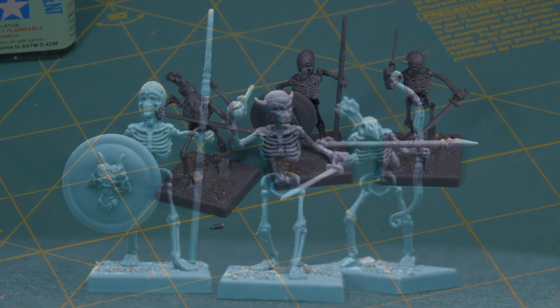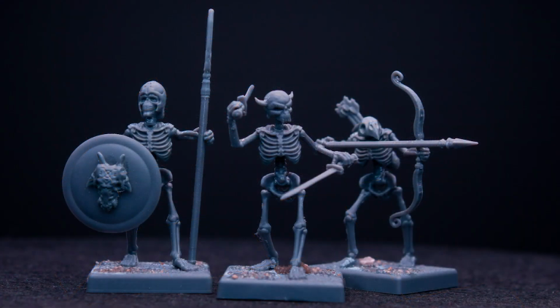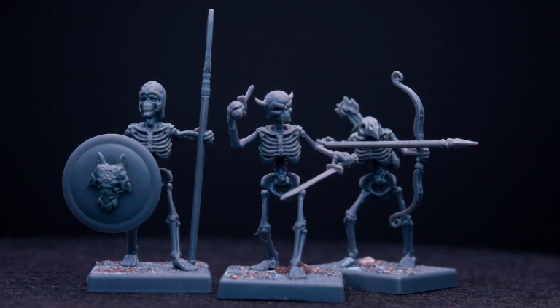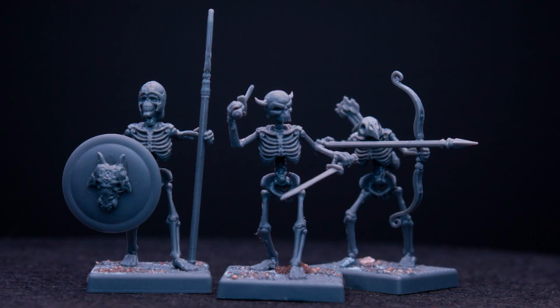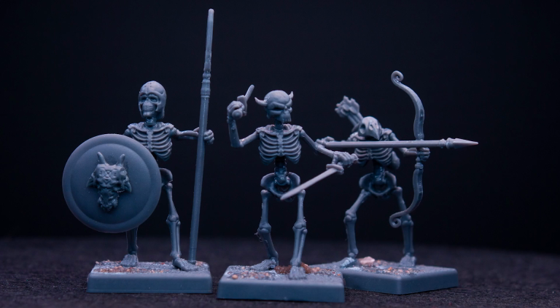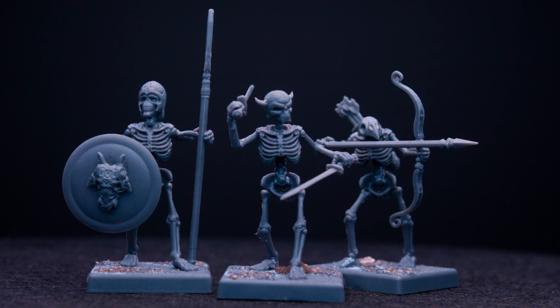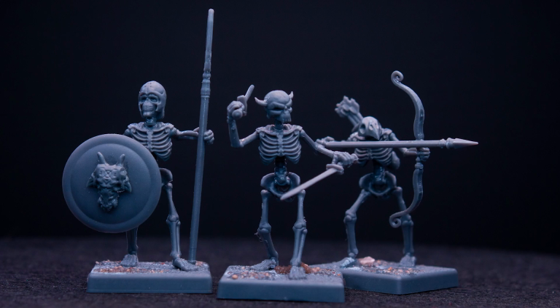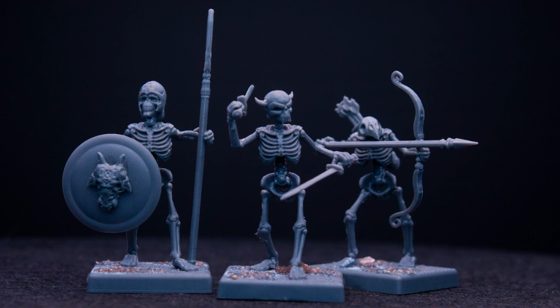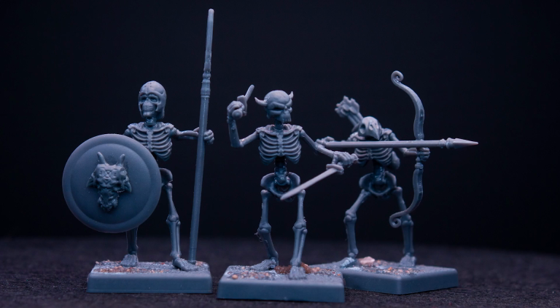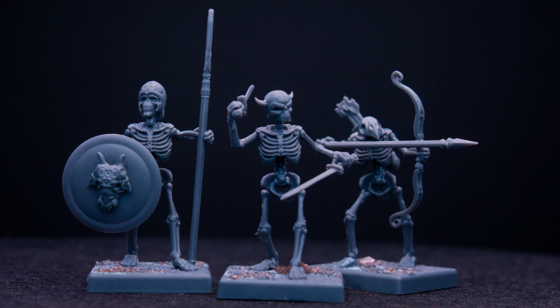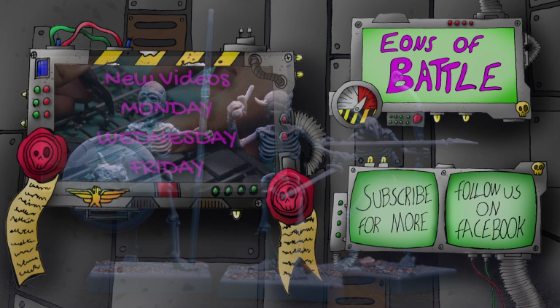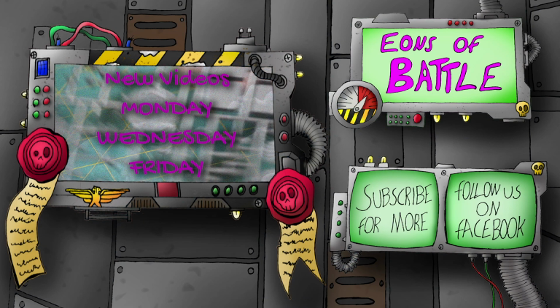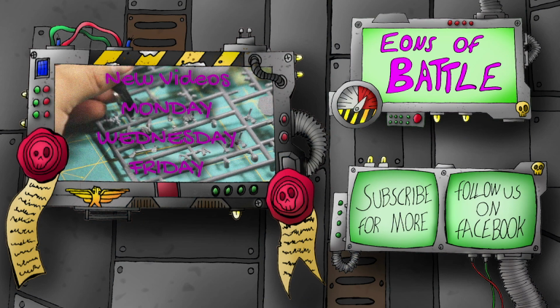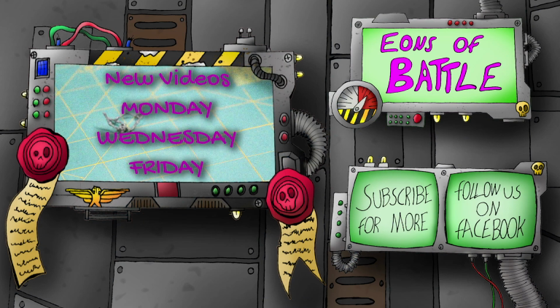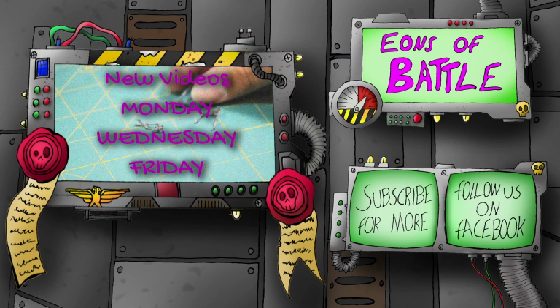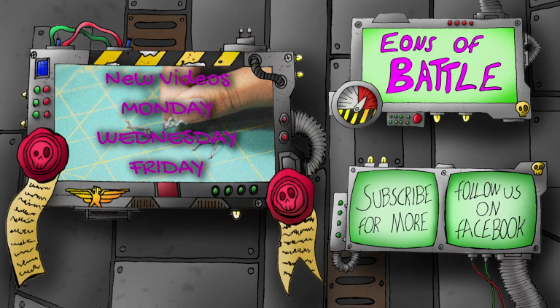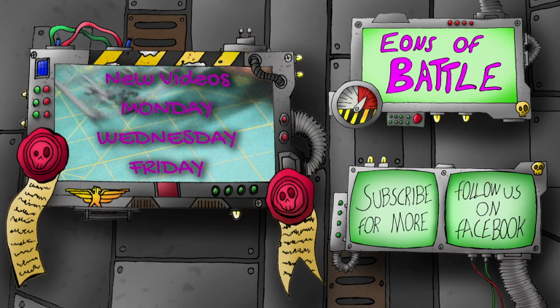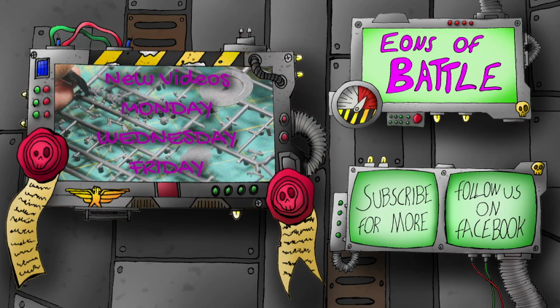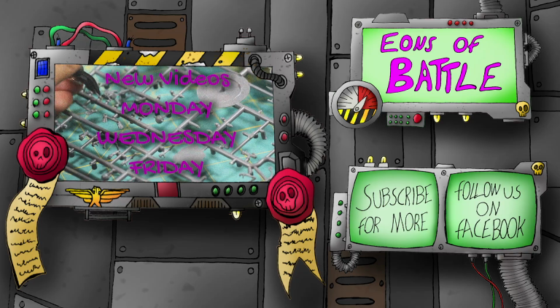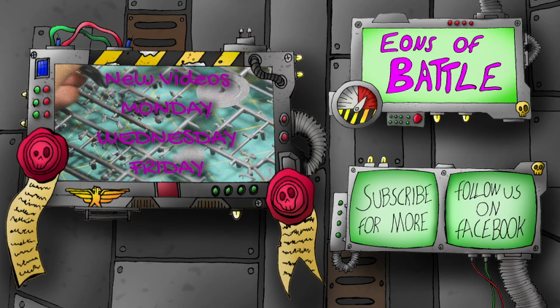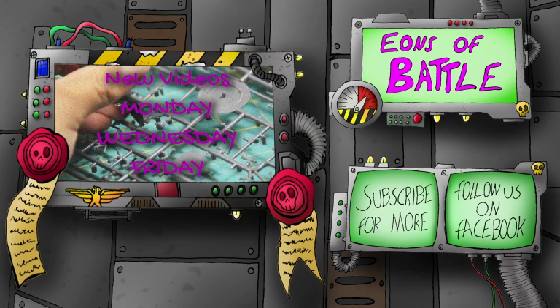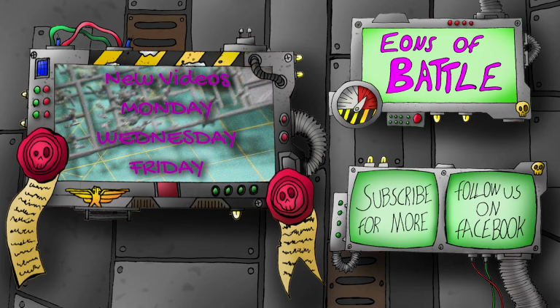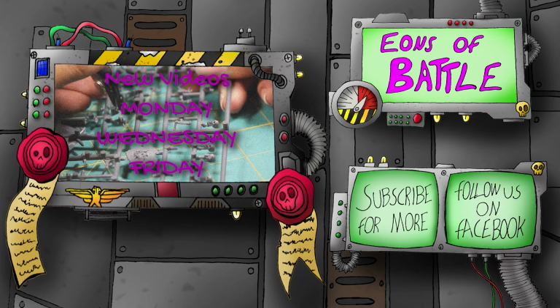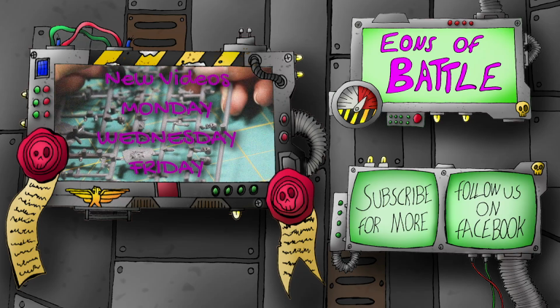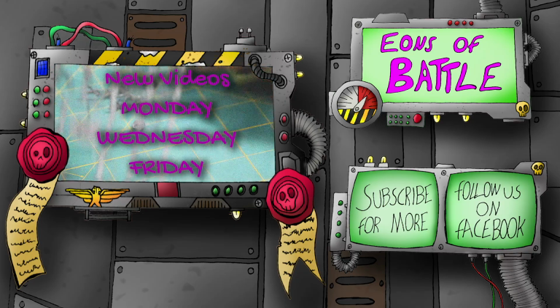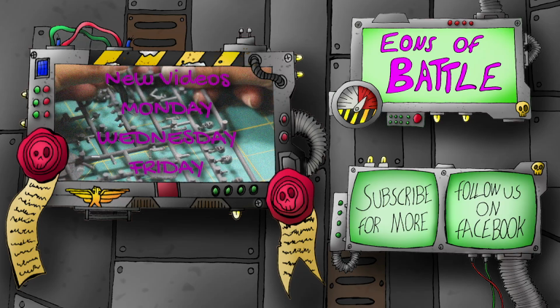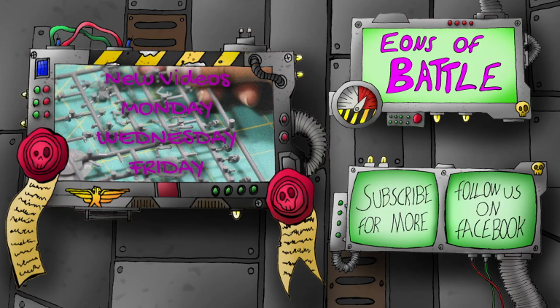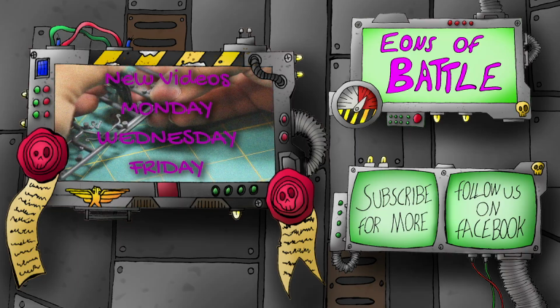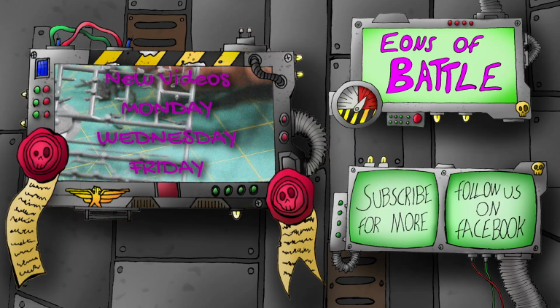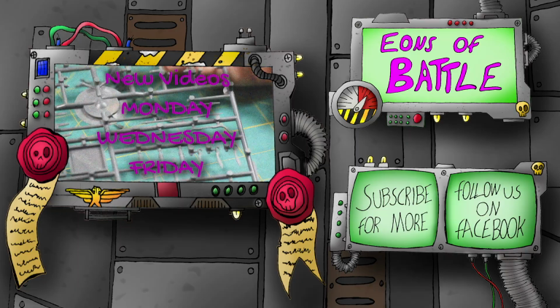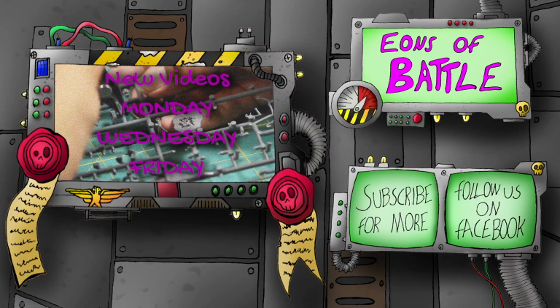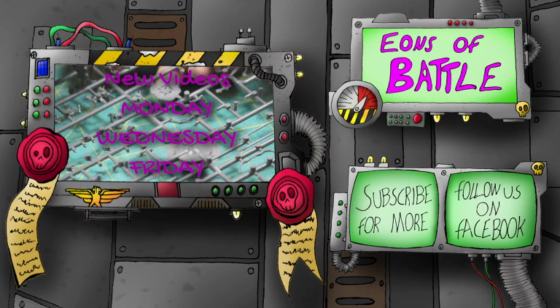And there are the three finished skeleton warriors! I hope you guys enjoyed the video. If you have any suggestions on videos you'd like to see us do, please comment below. If you follow this tutorial, please post your work on Instagram and tag Eons of Battle so we can share it. Thanks for watching!